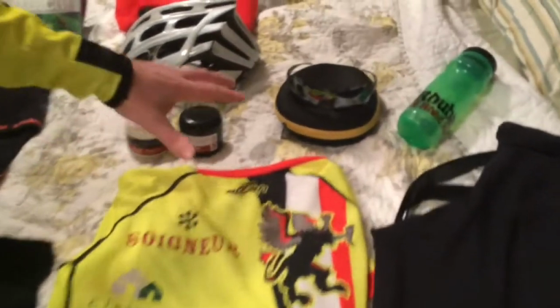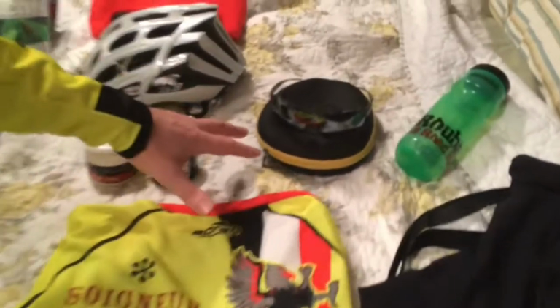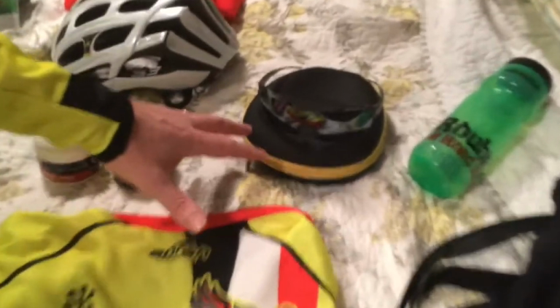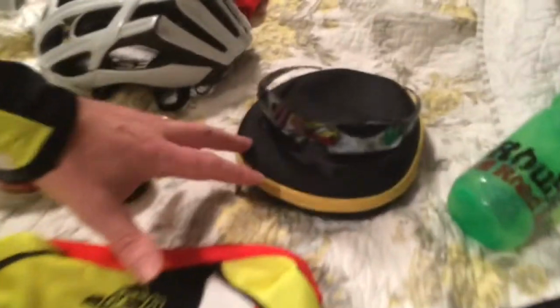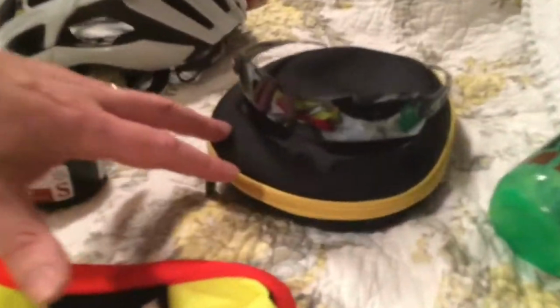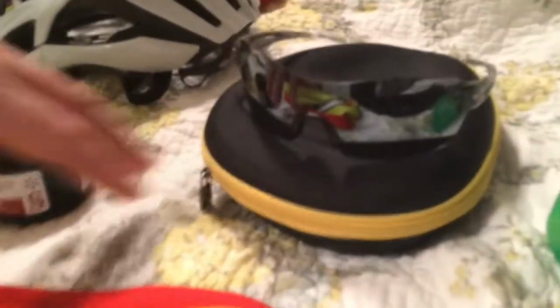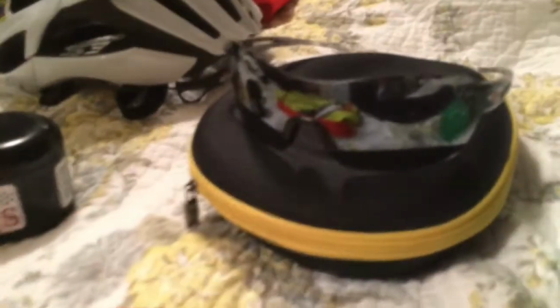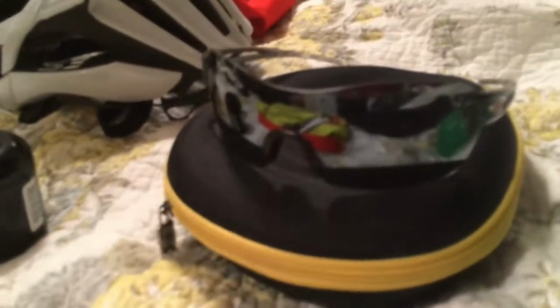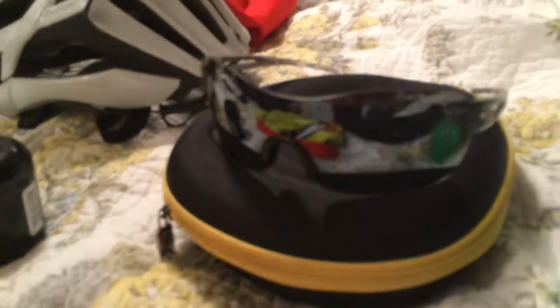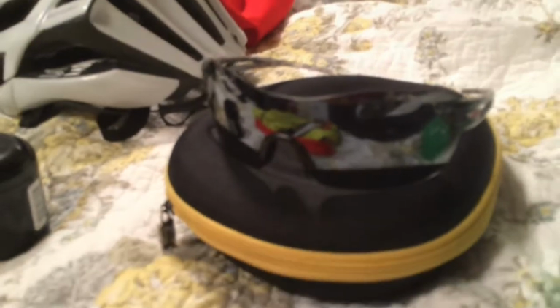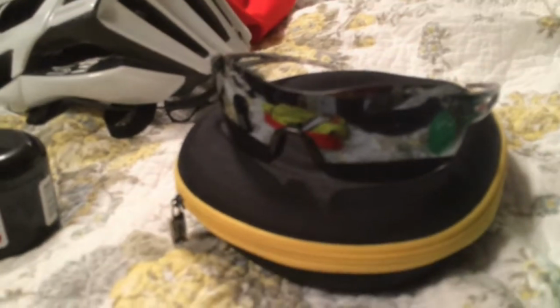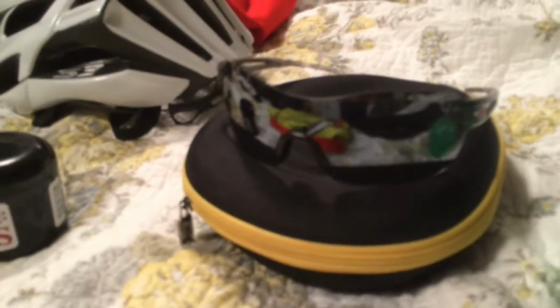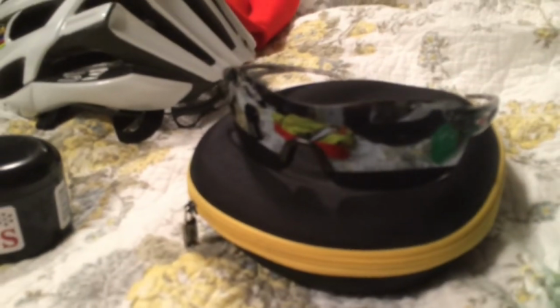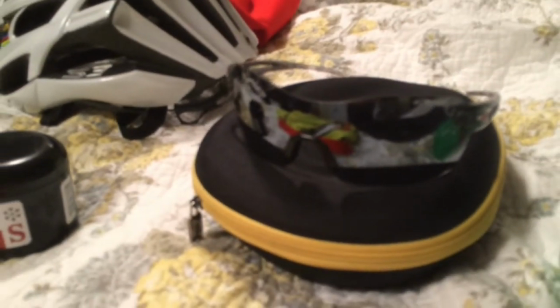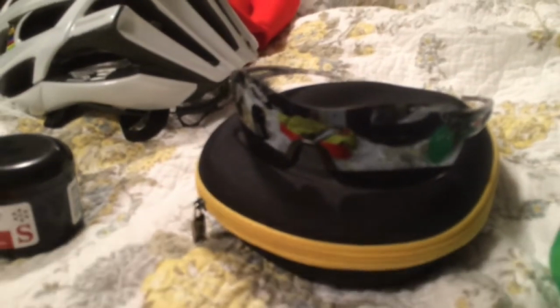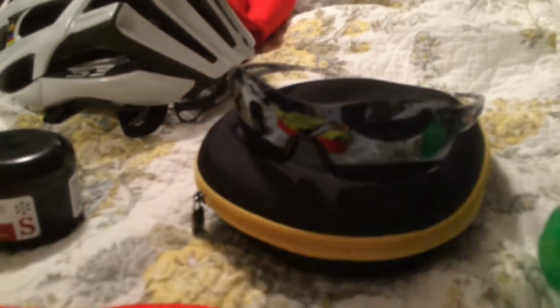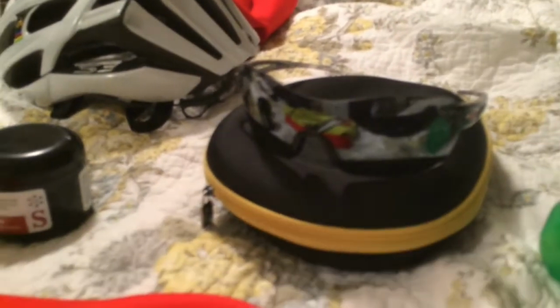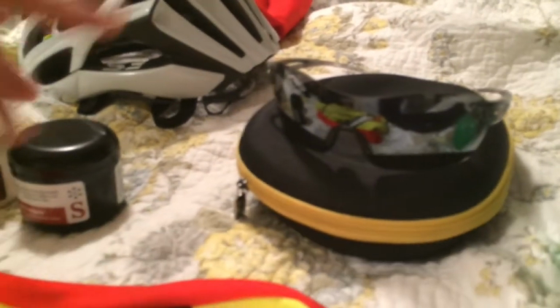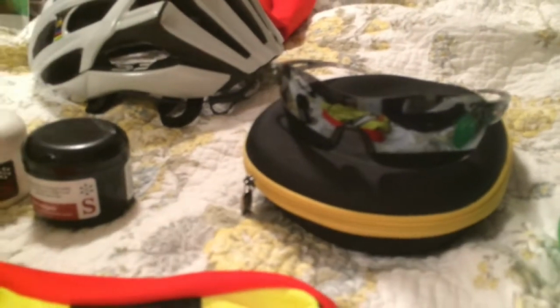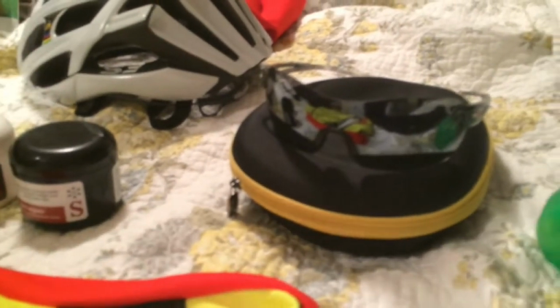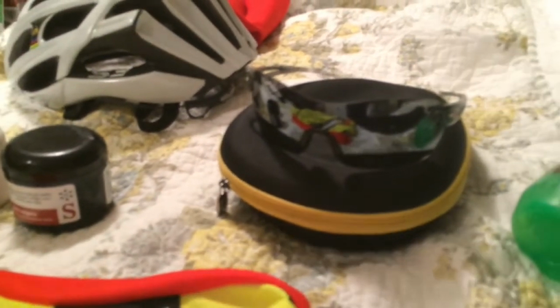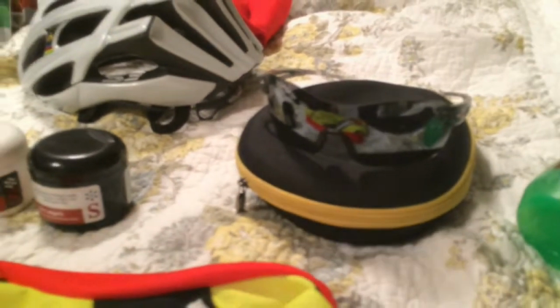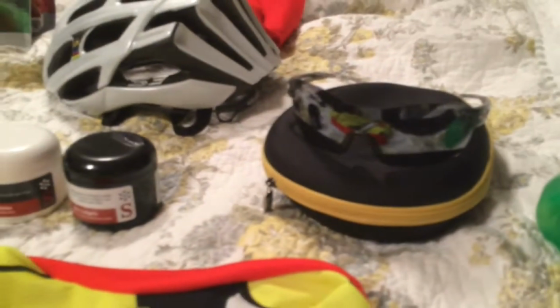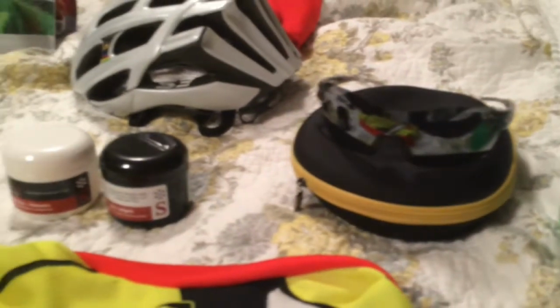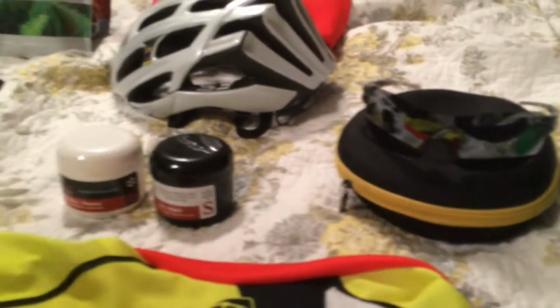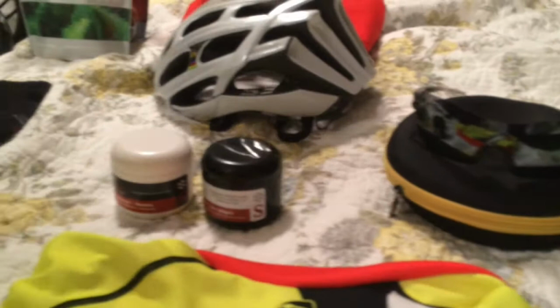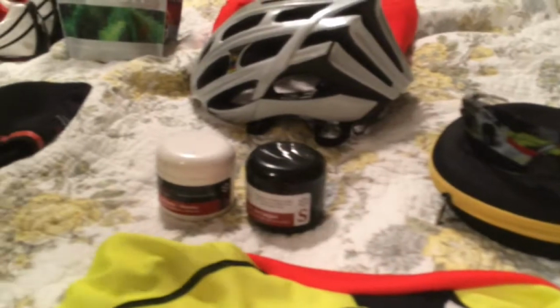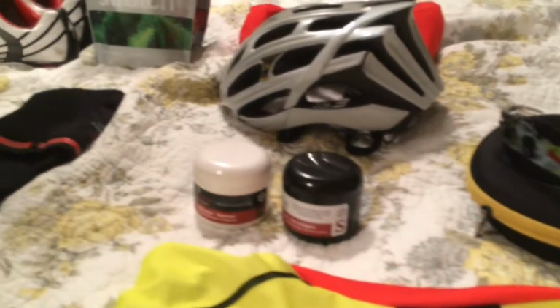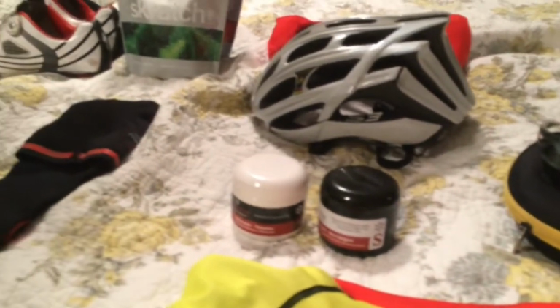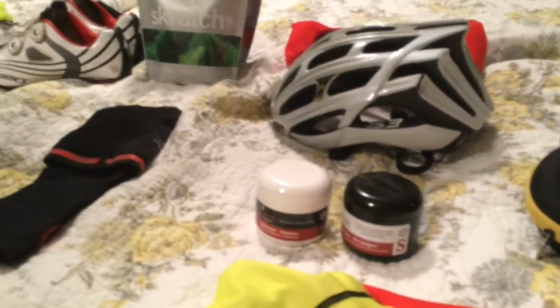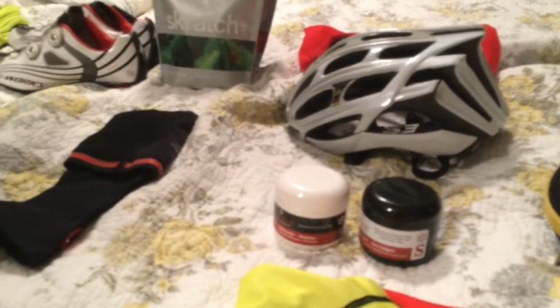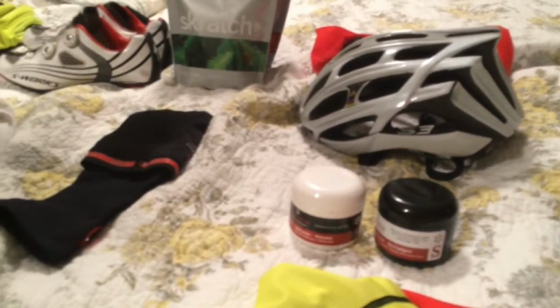Going to run with some Smith Pivot Lock sunglasses. They're interchangeable depending on the light conditions. I could change up my lenses, which is real nice.